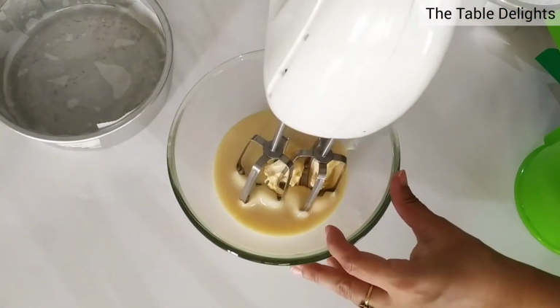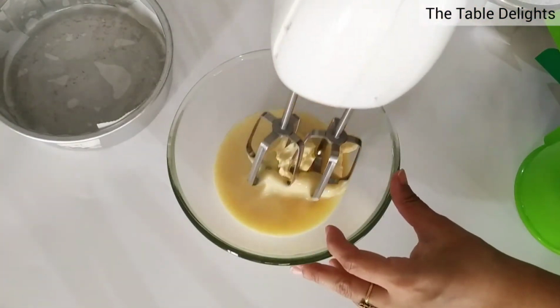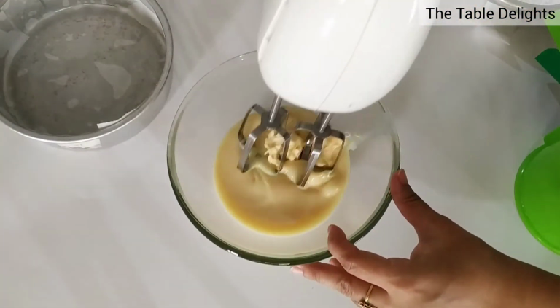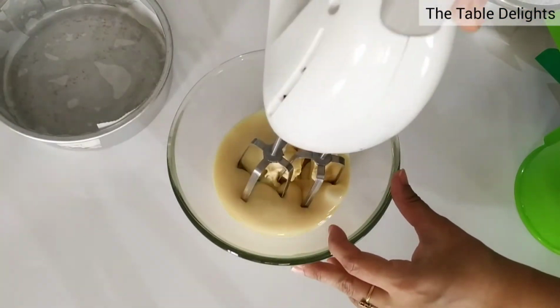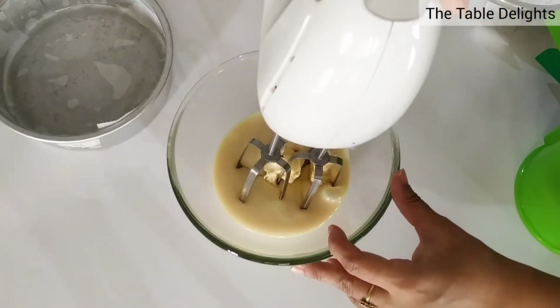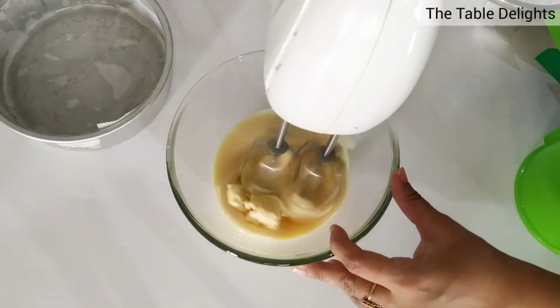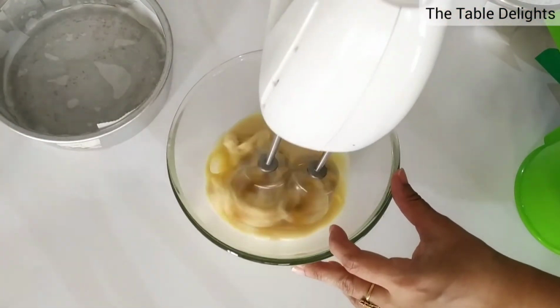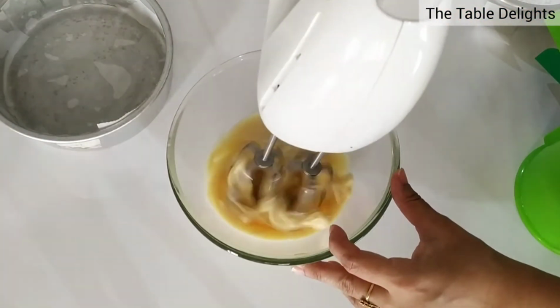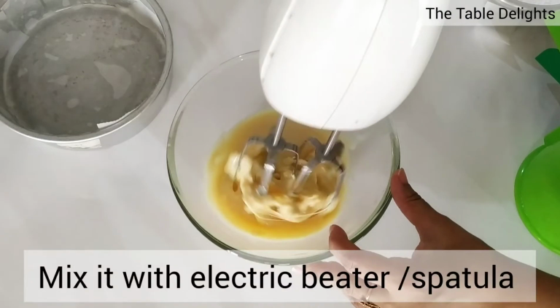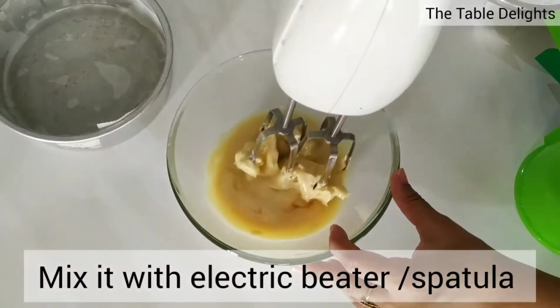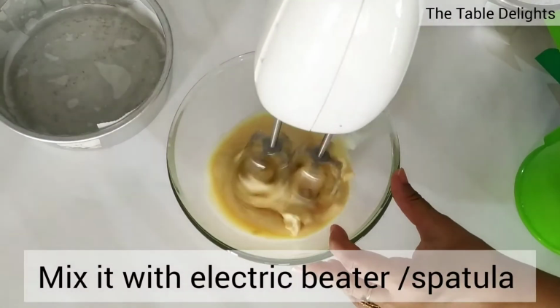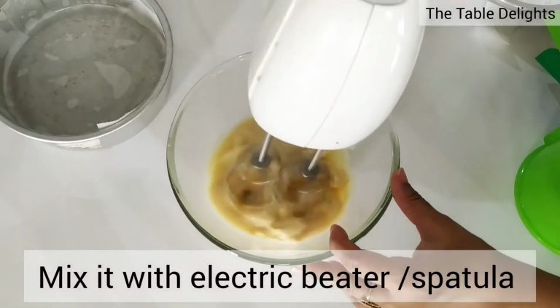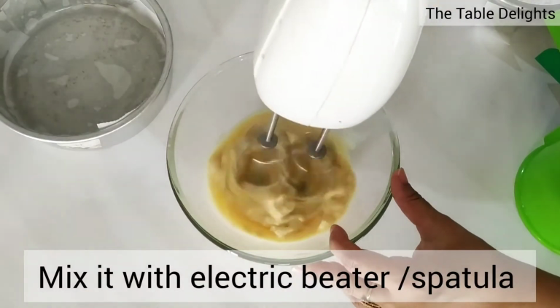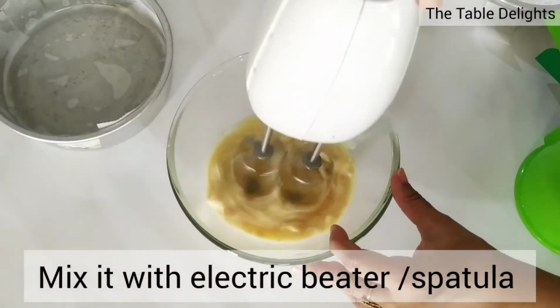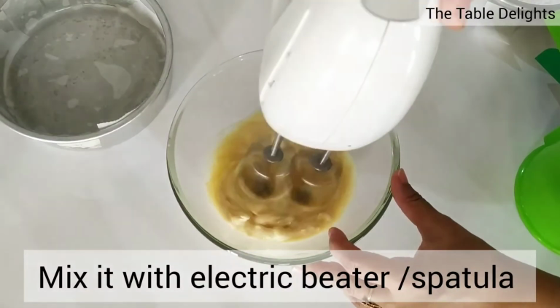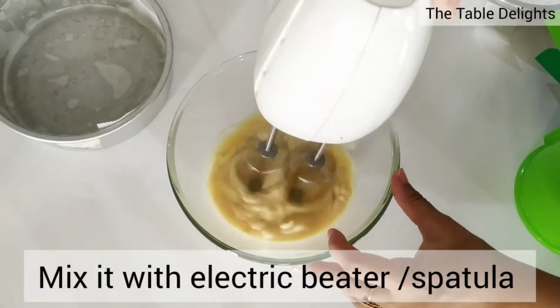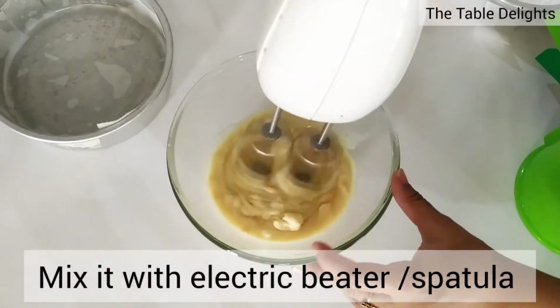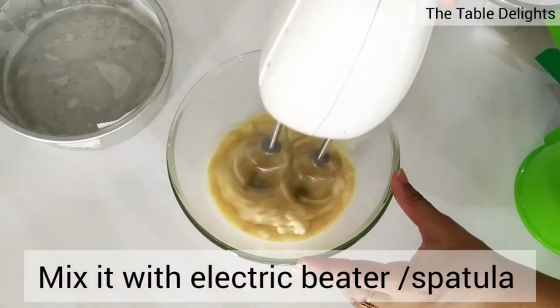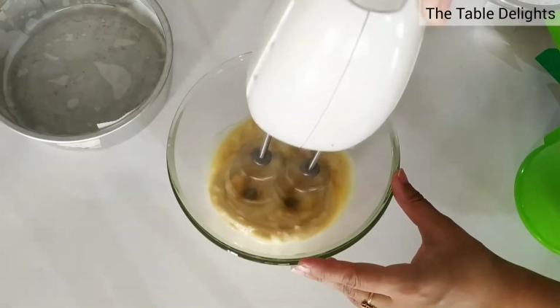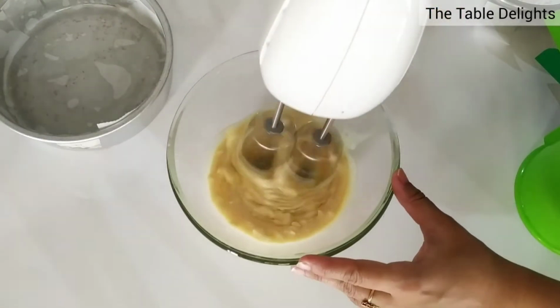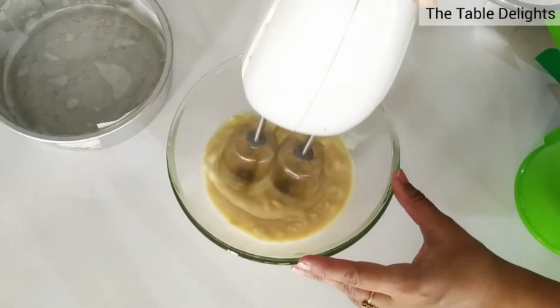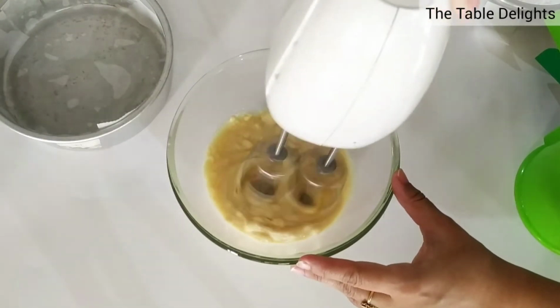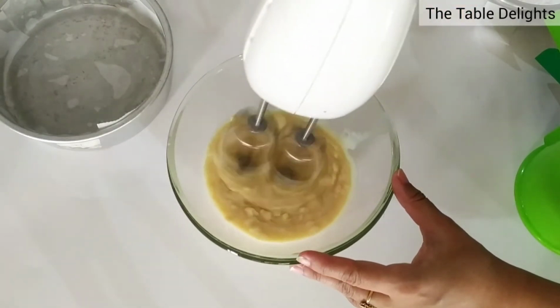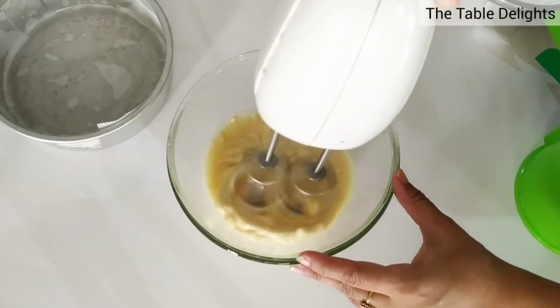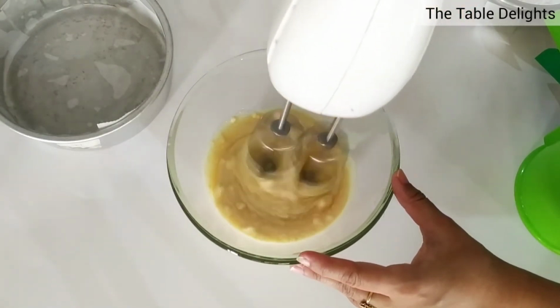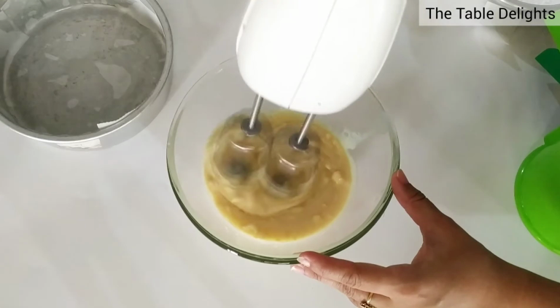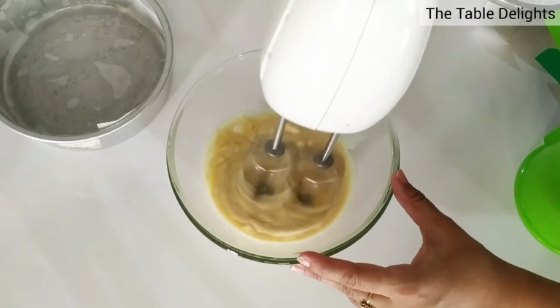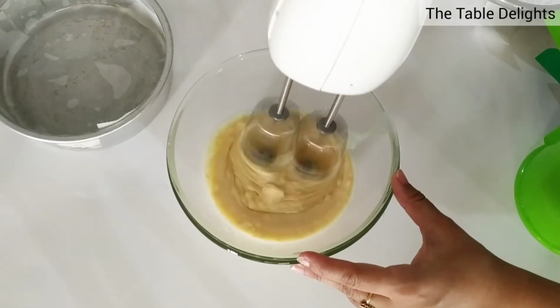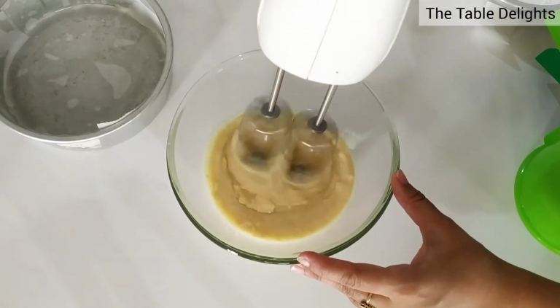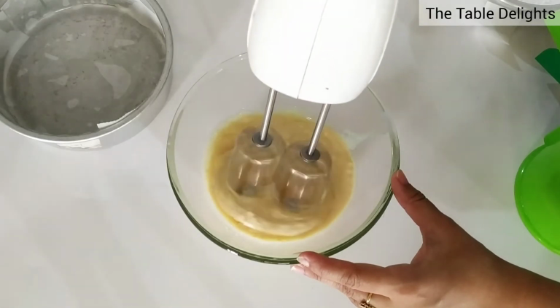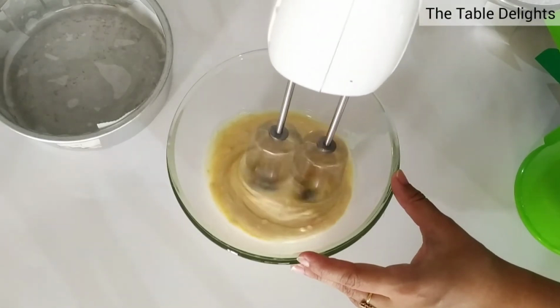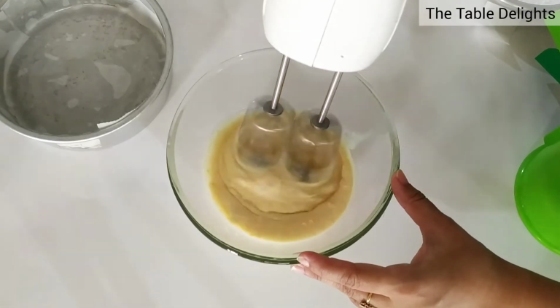I'll mix it with electric beaters. If you don't have it, you can mix it with a spatula. It will take a little time, but it's fine.